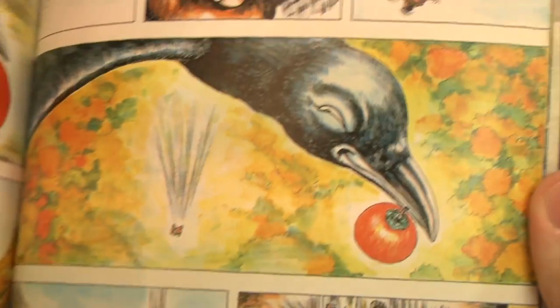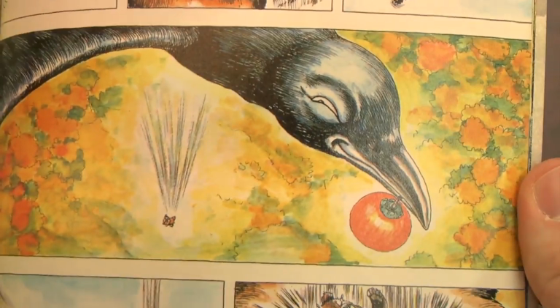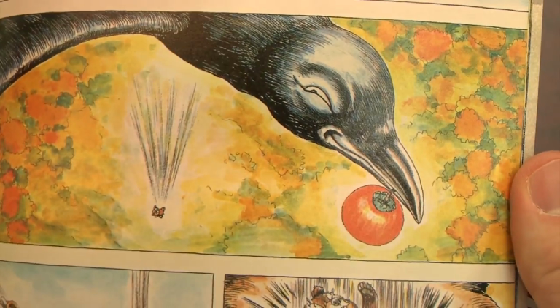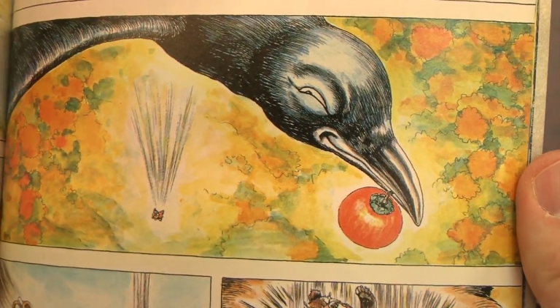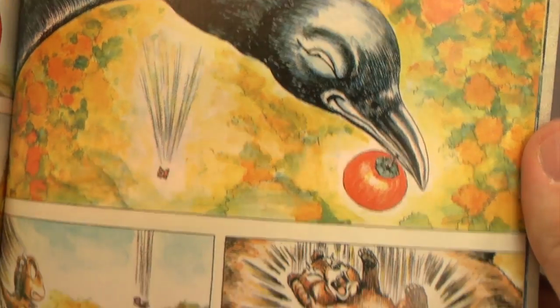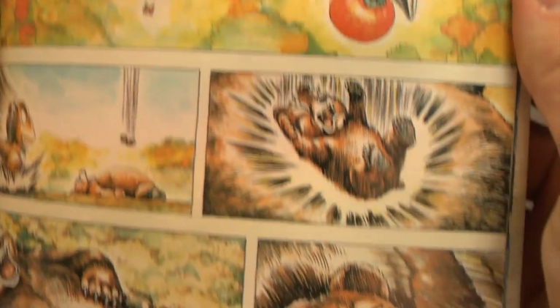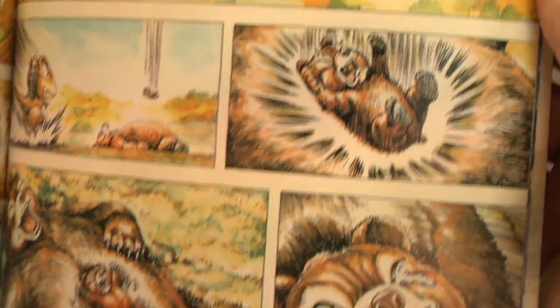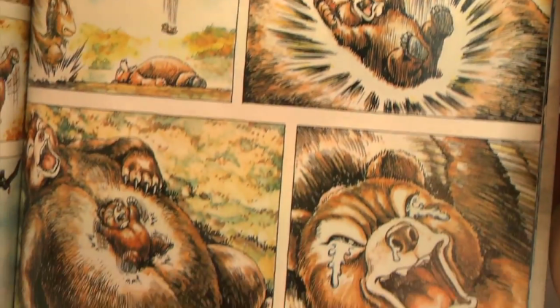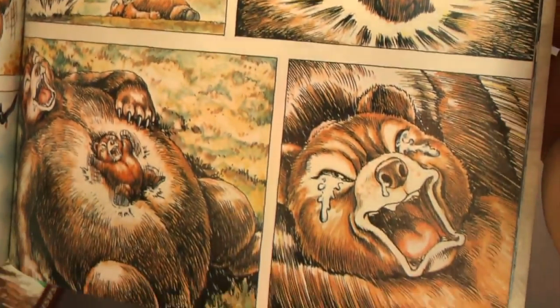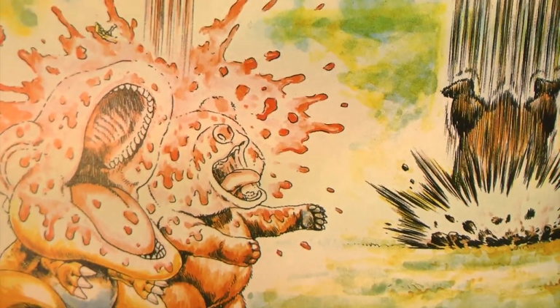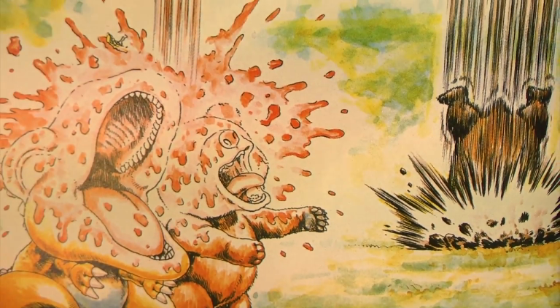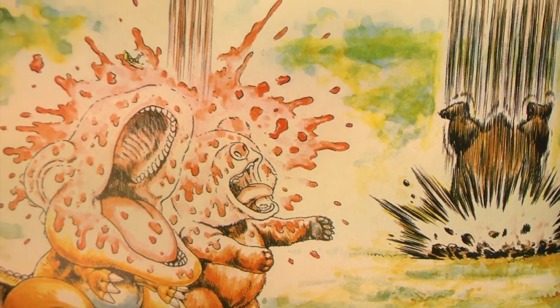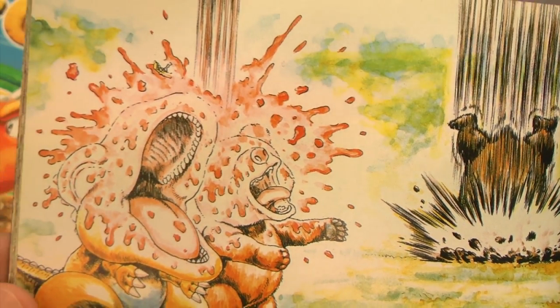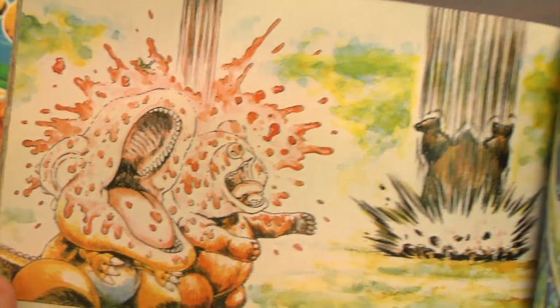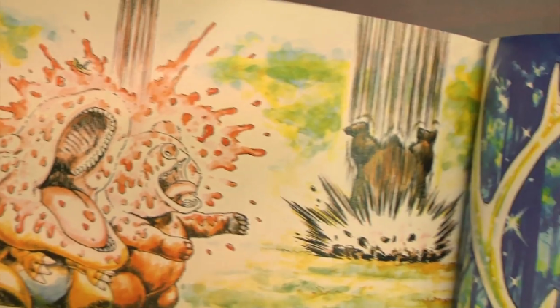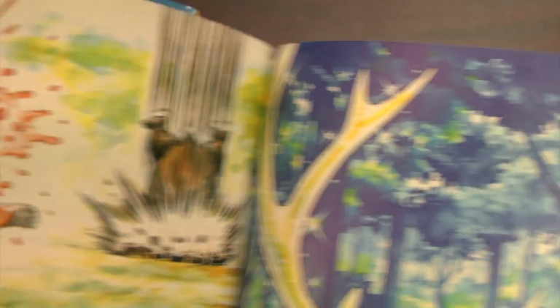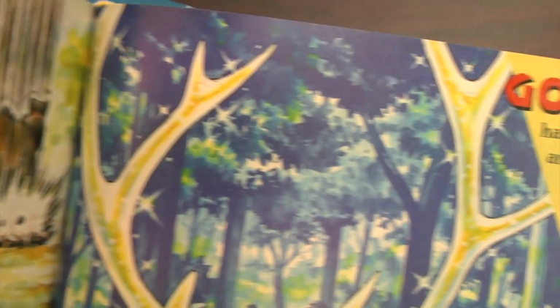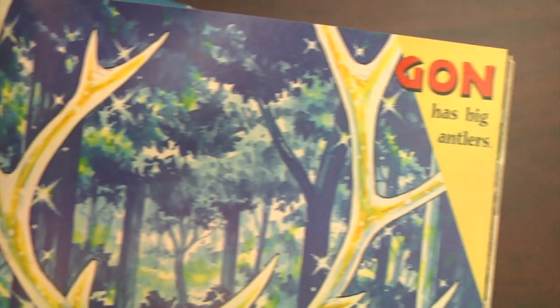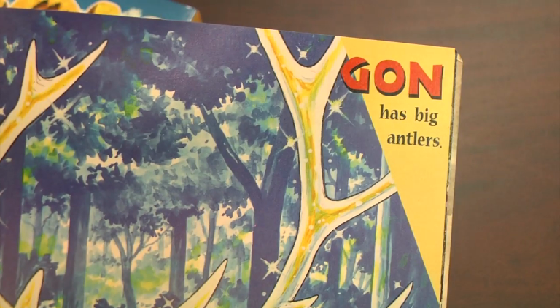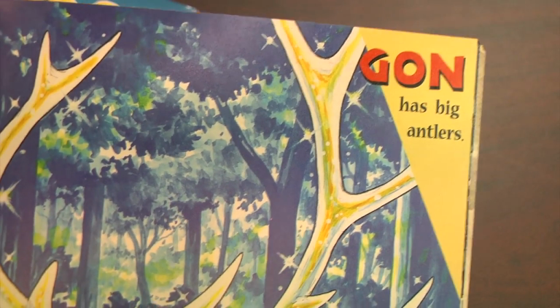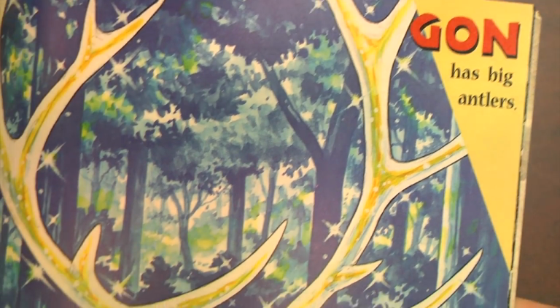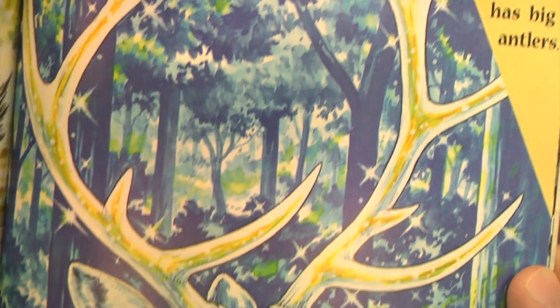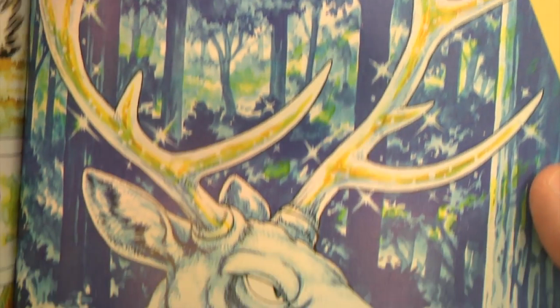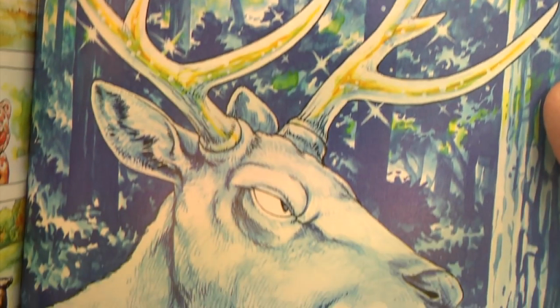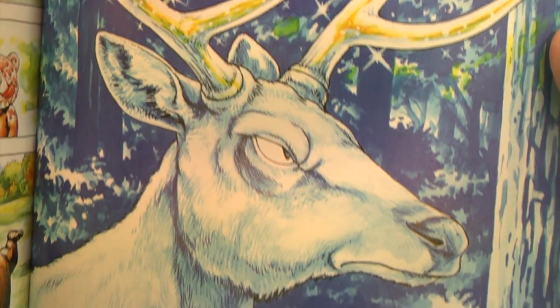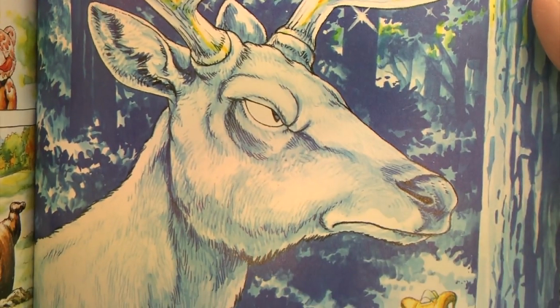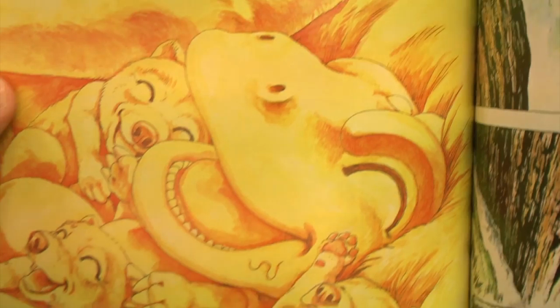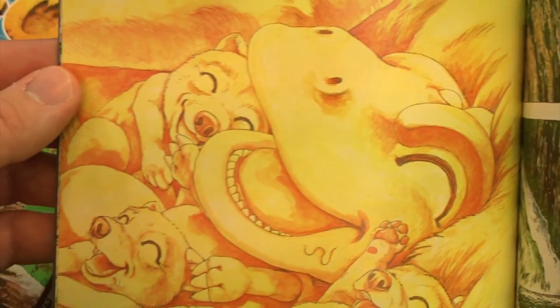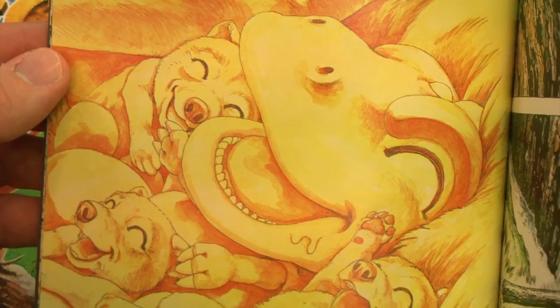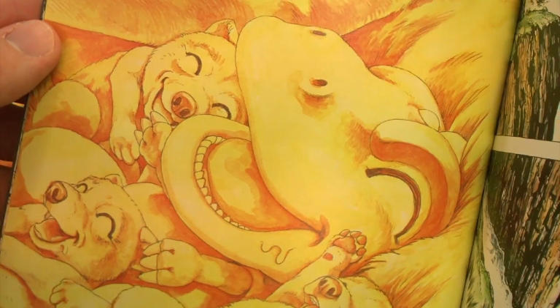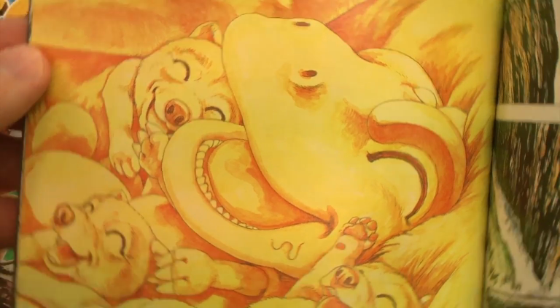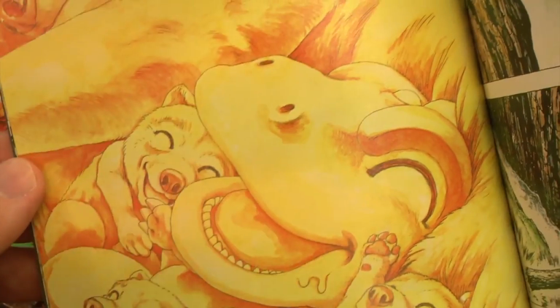Shouldn't Gon's real enemy be man? I like that picture with the bird and the tomato. This is a different way to enjoy Gon. It's a pretty inexpensive book, so for fans of the series, definitely pick it up. You get some new stories.